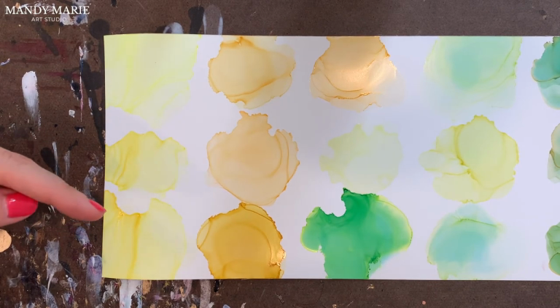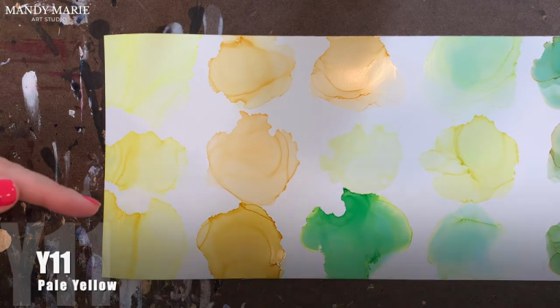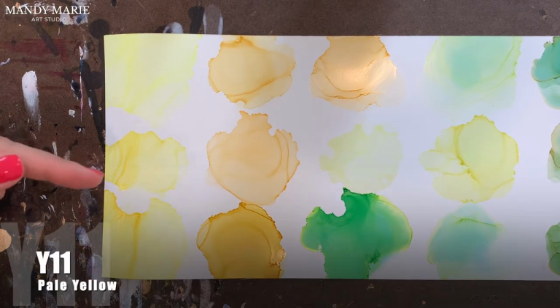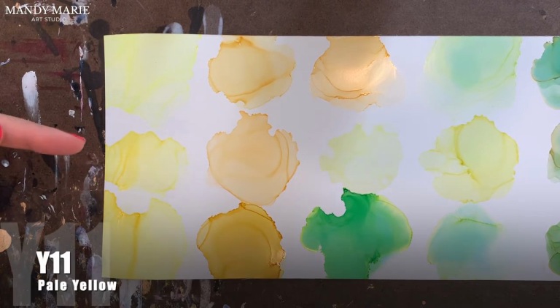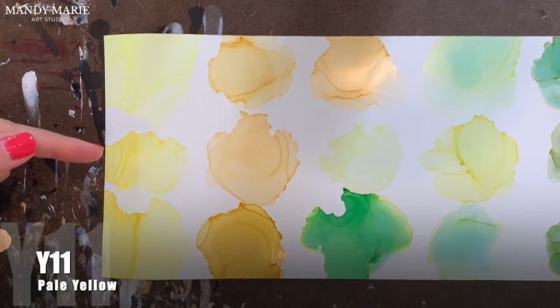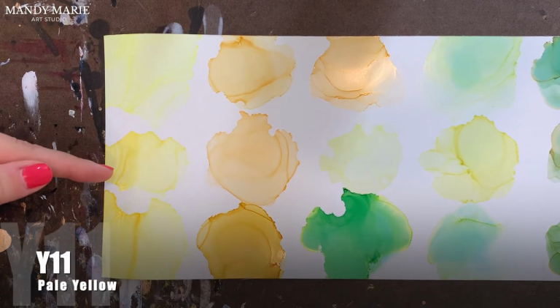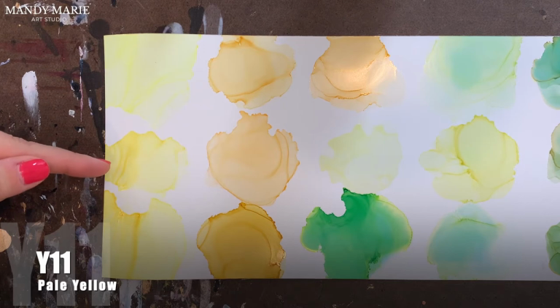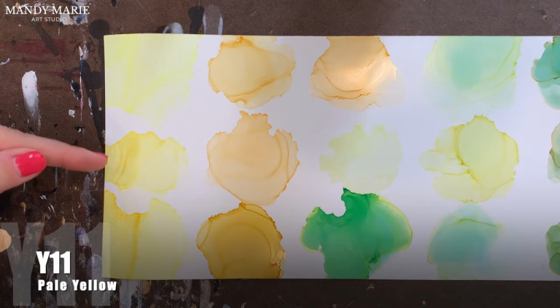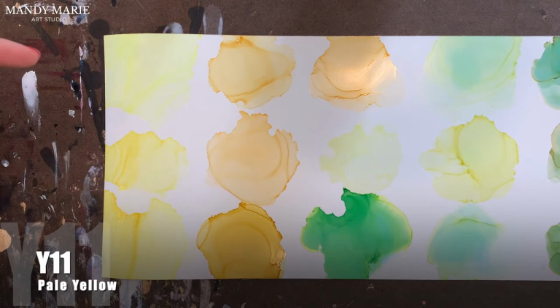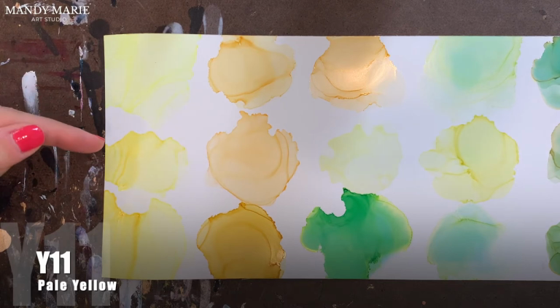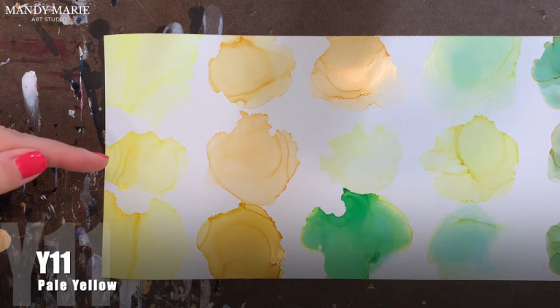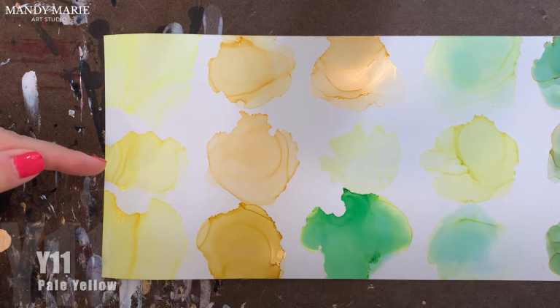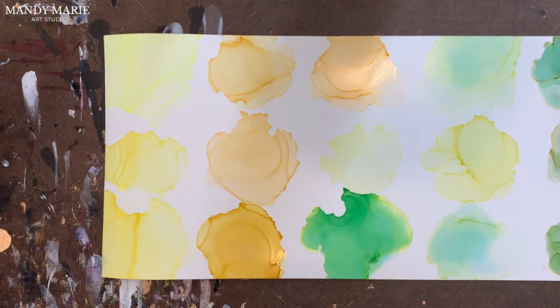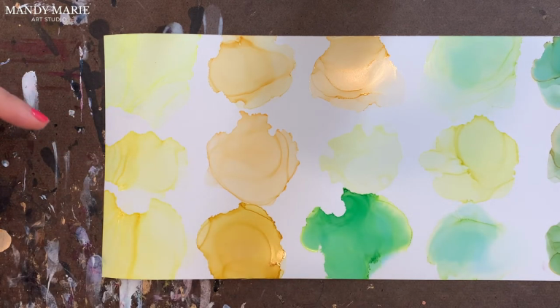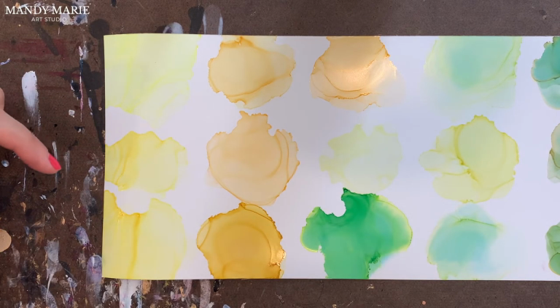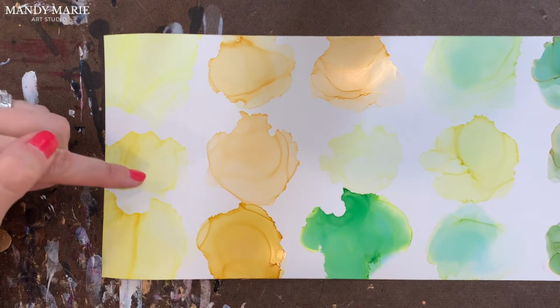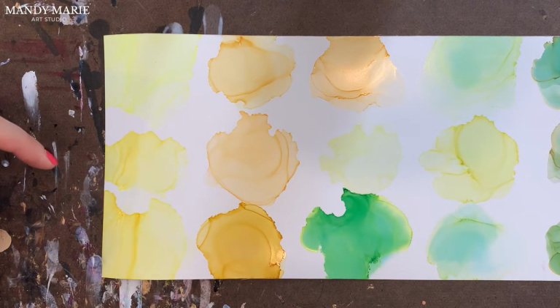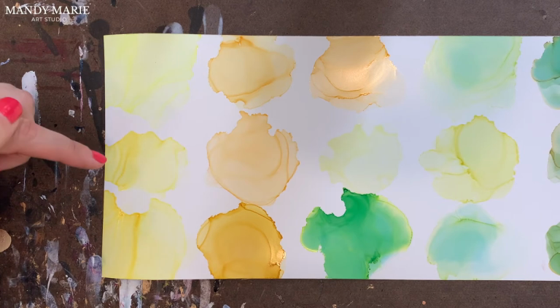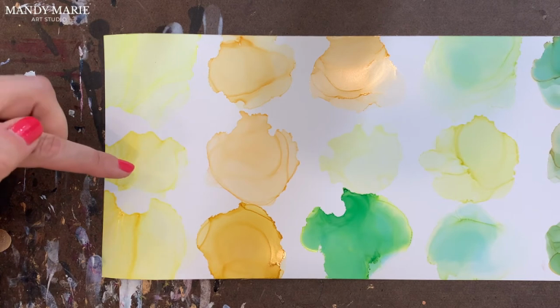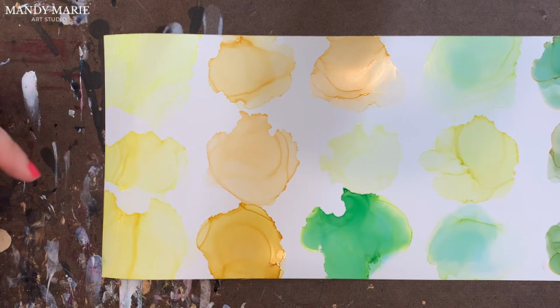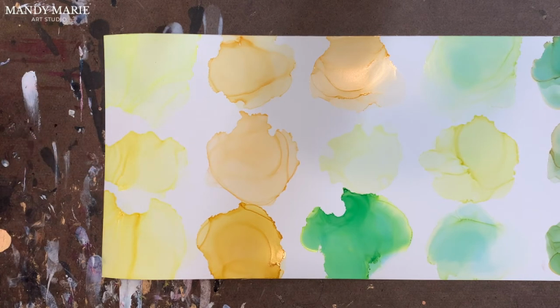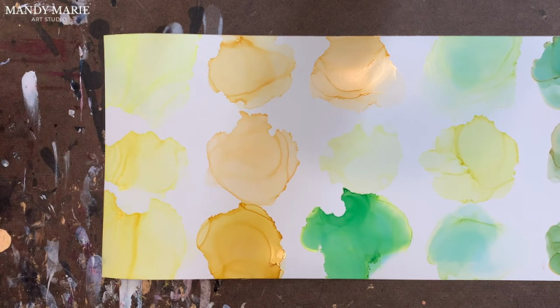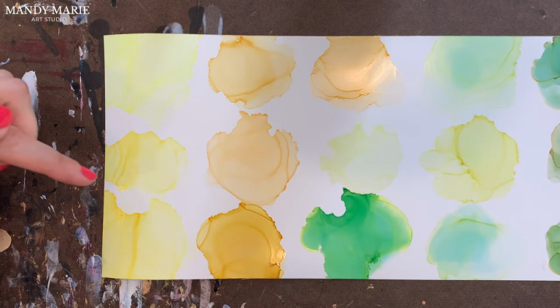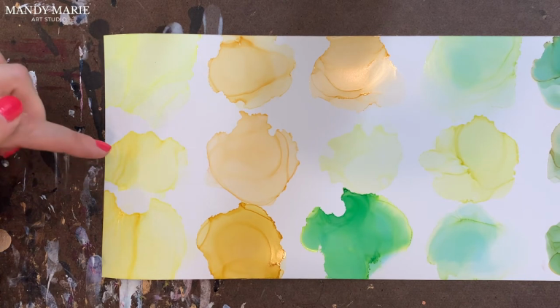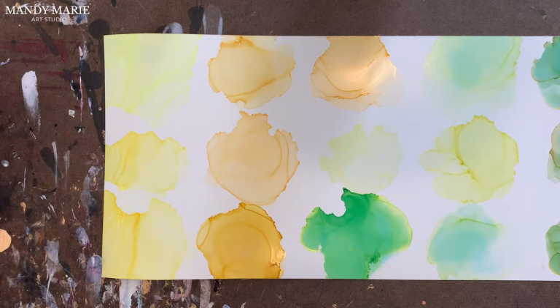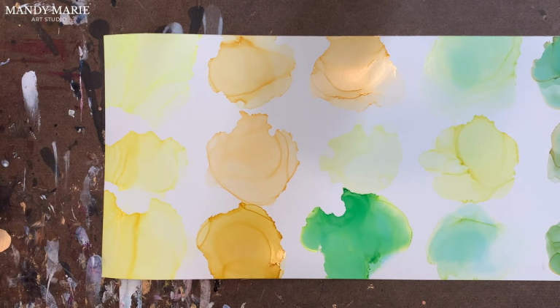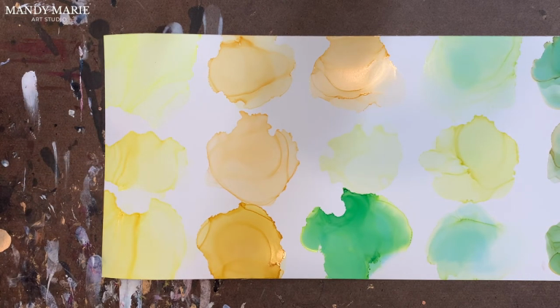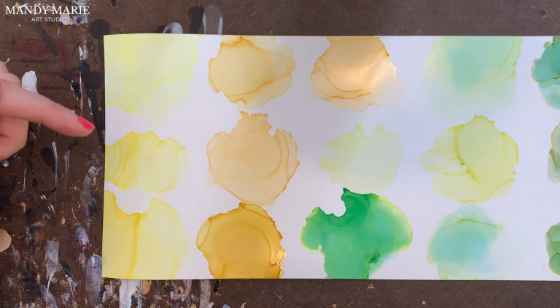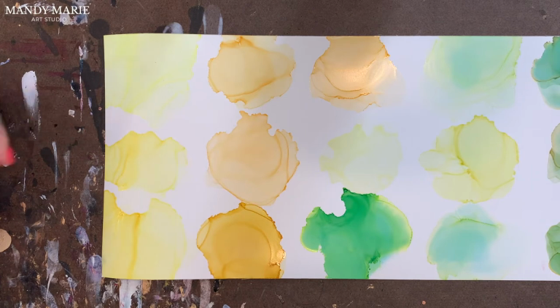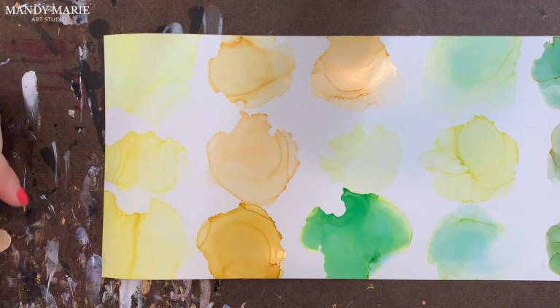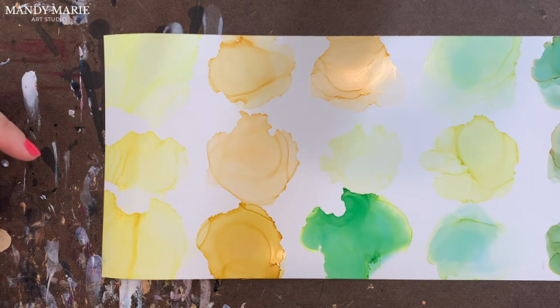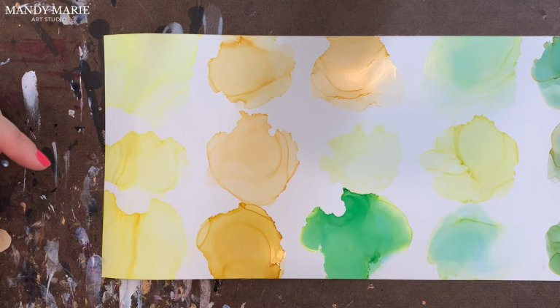Next is Y11, which is pale yellow. Pale yellow is a very stable color, no undertones. There is not a lot of texture. It's just a really nice, soft yellow.